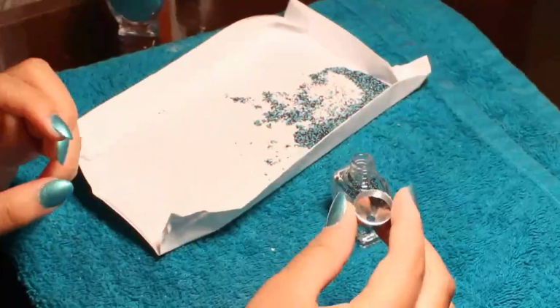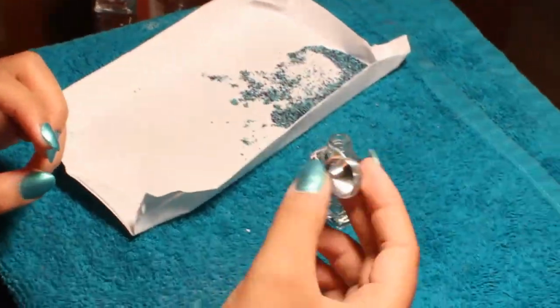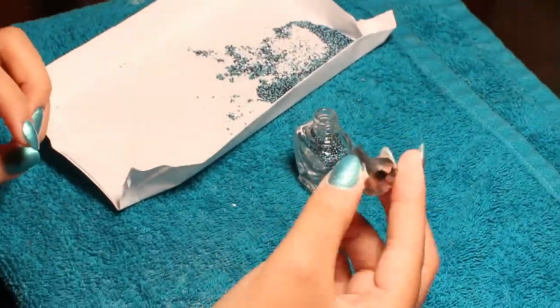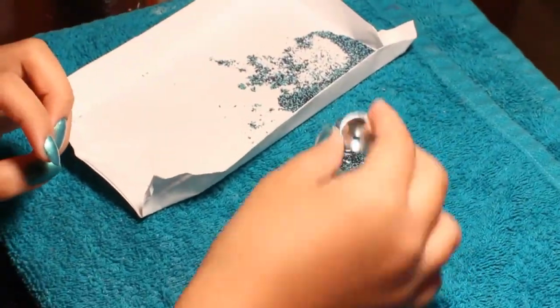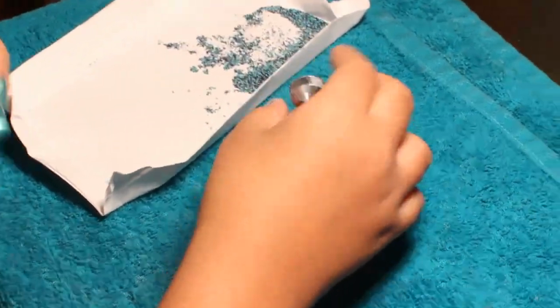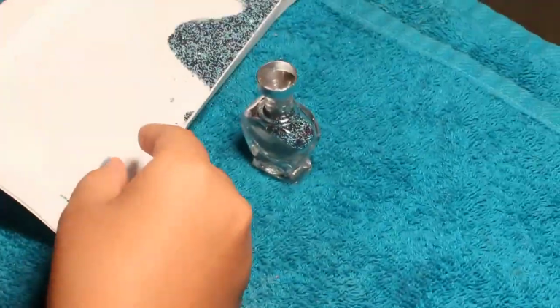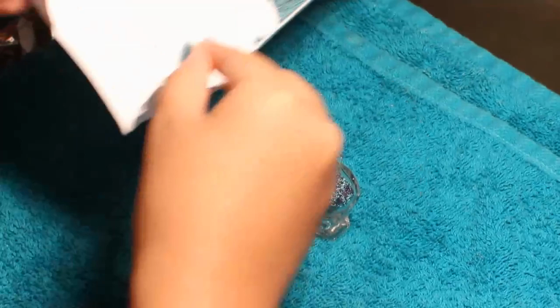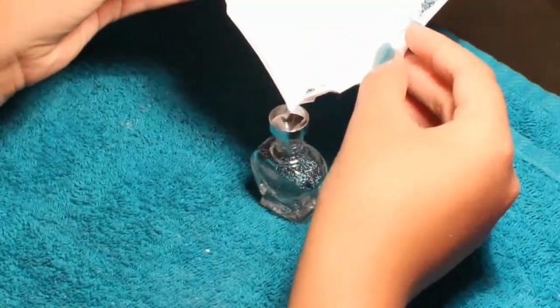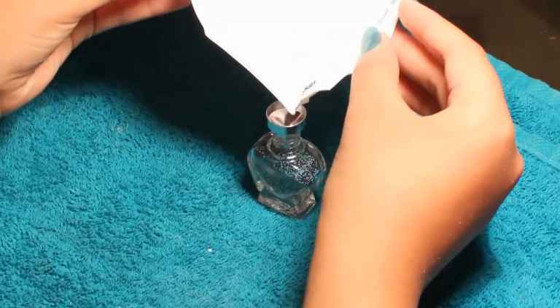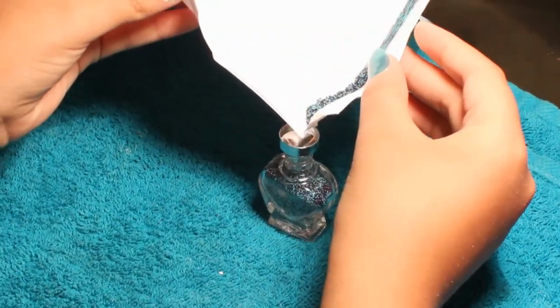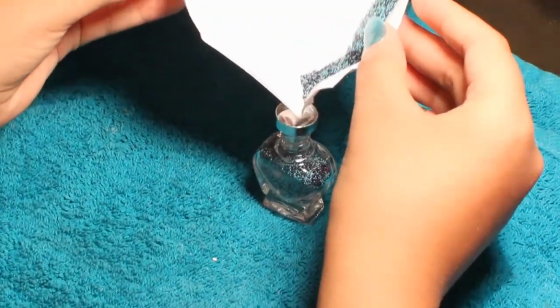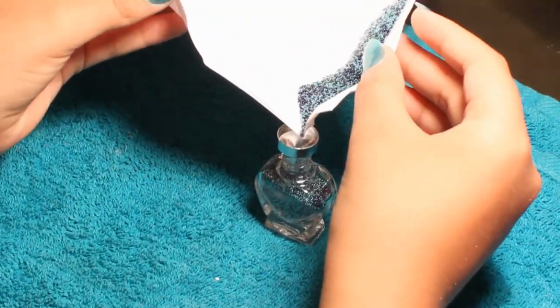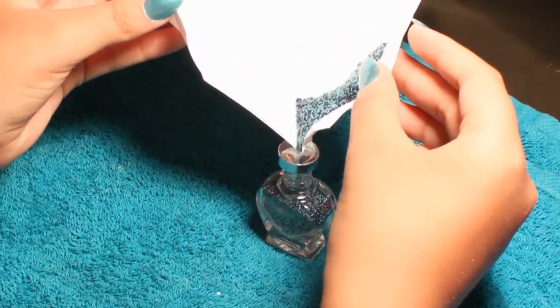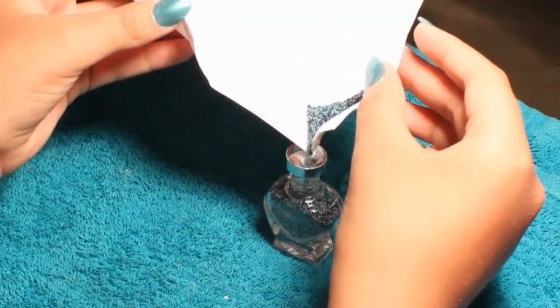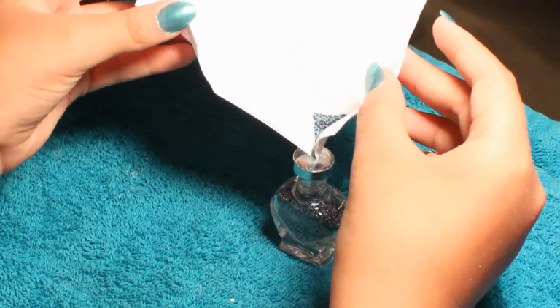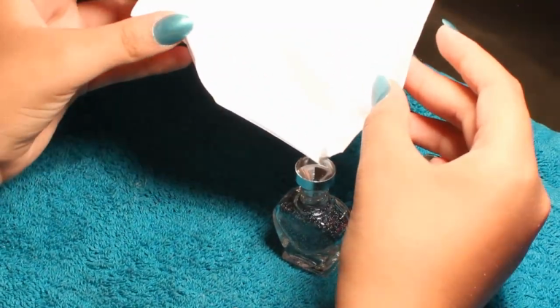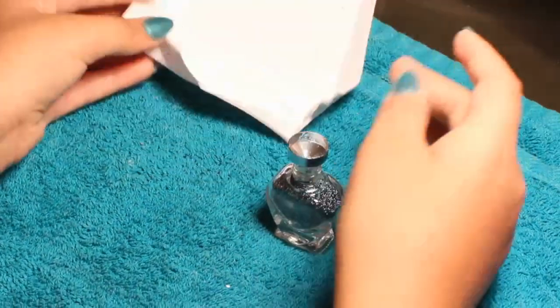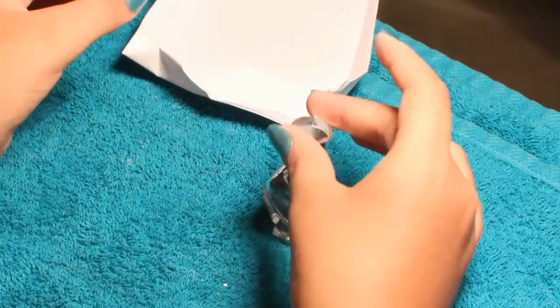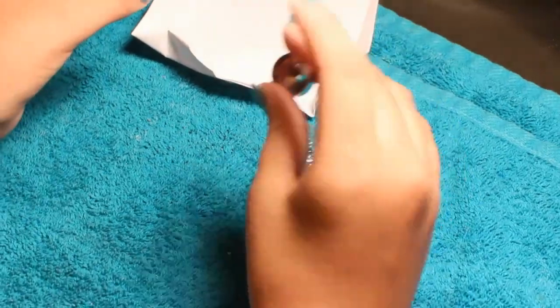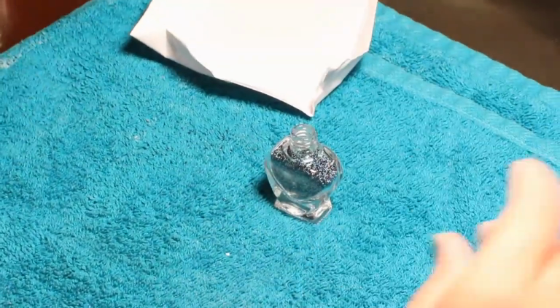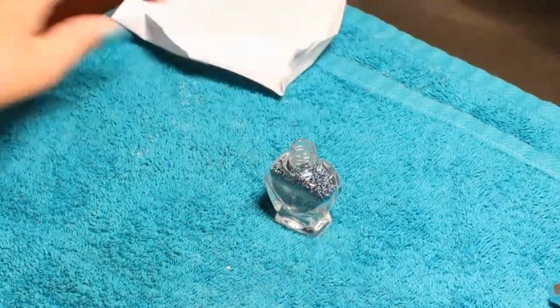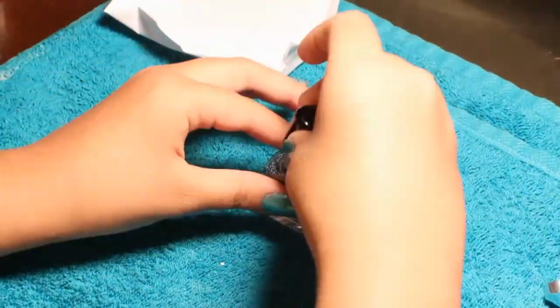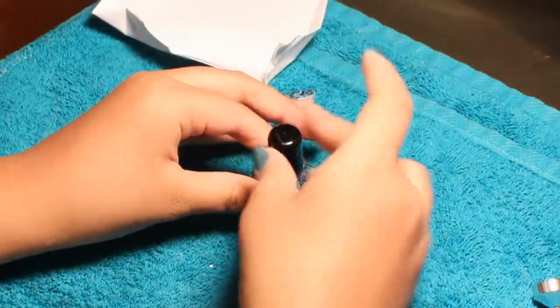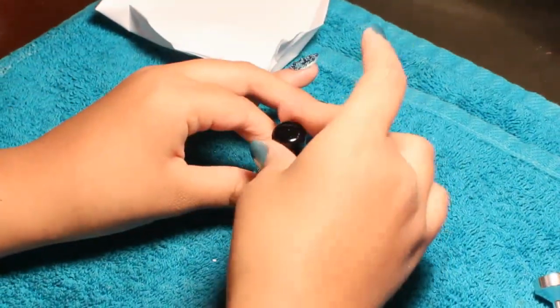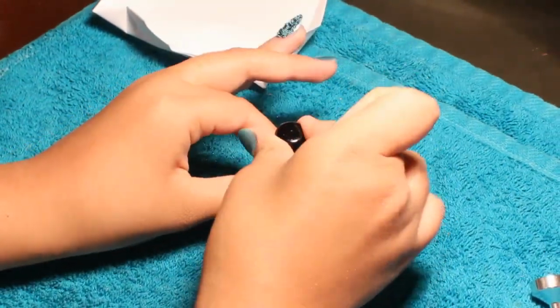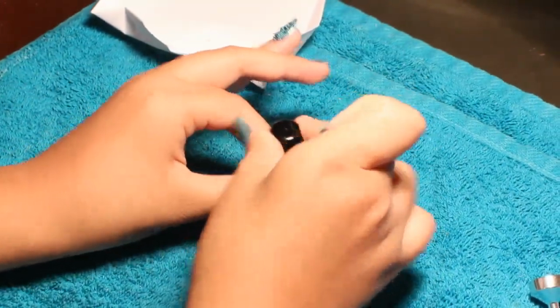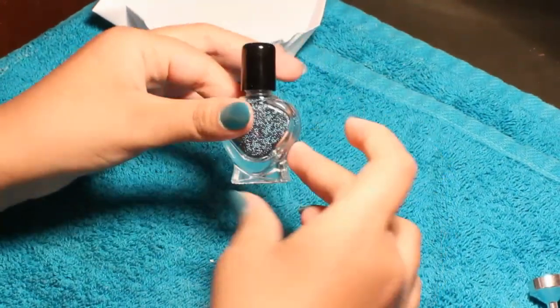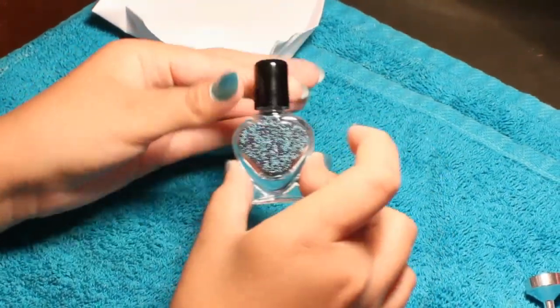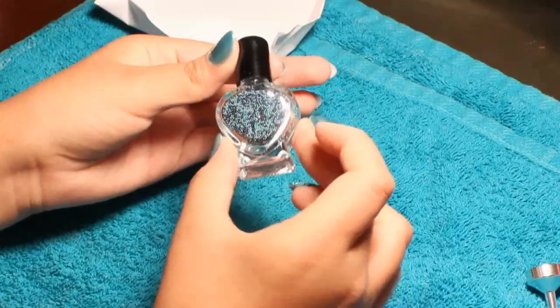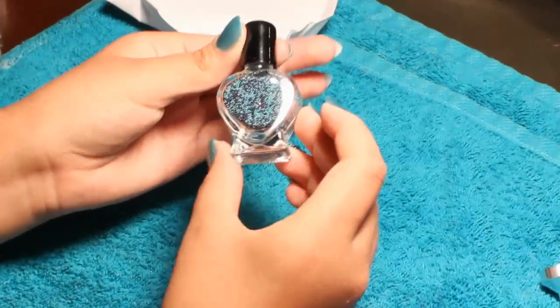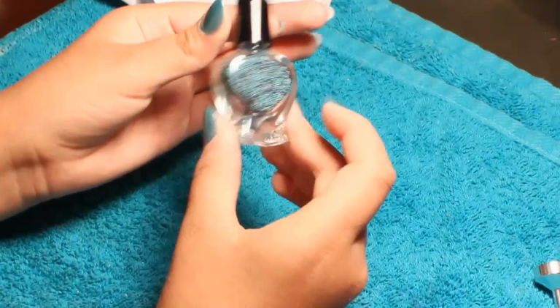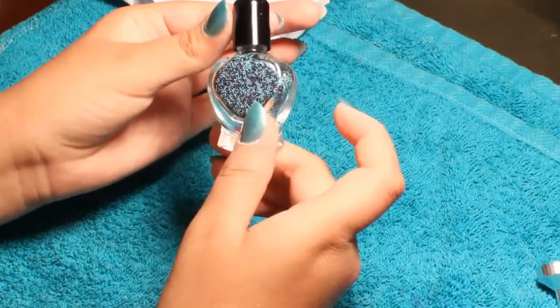This is the paper where I caught all the beads. I fold up the corner and with the funnel that came with the kit I poured back the beads. Keep in mind that caviar nails only last for one day. Thanks for watching.